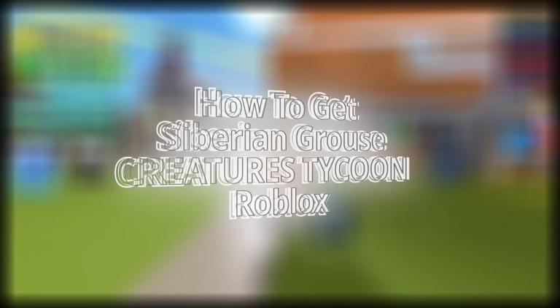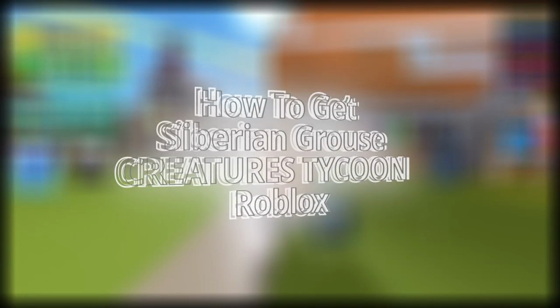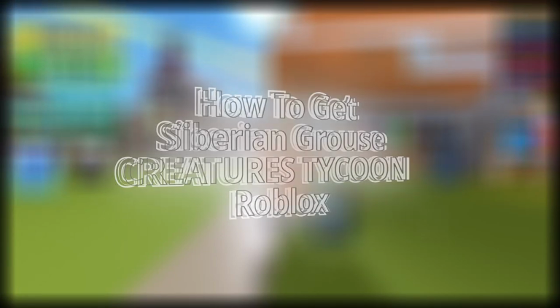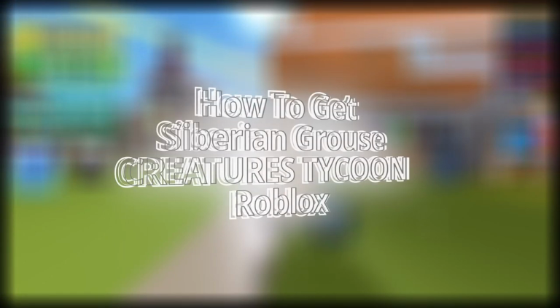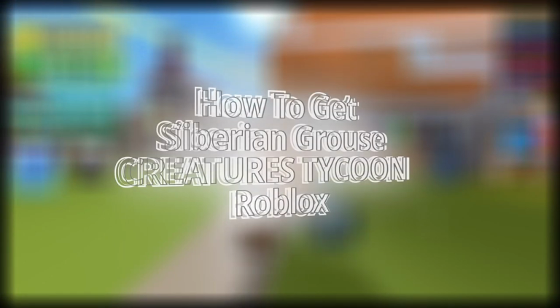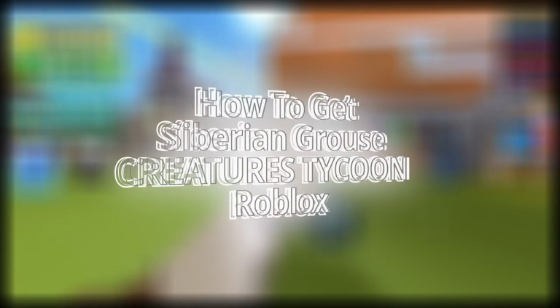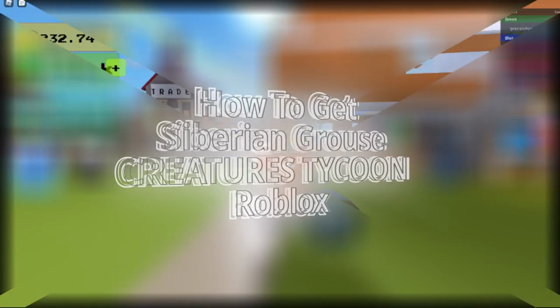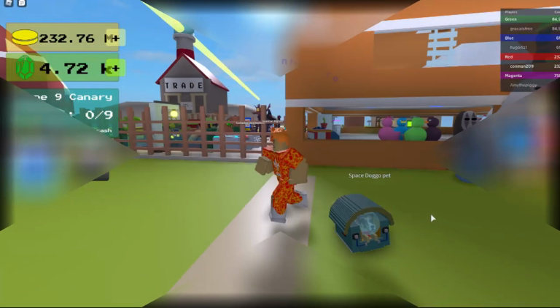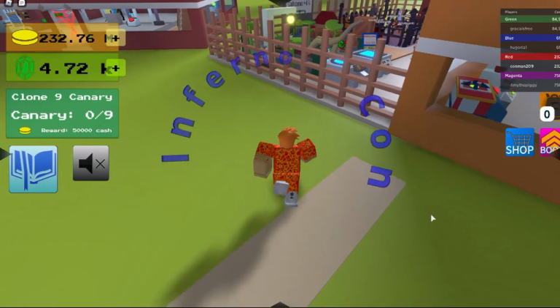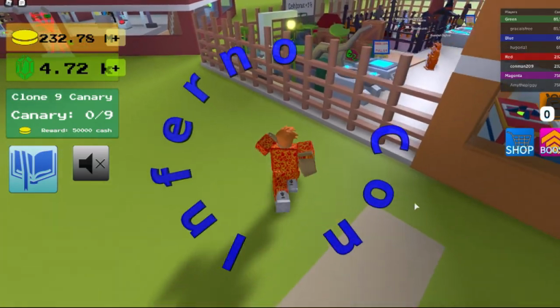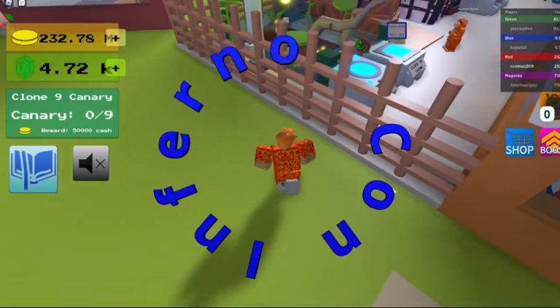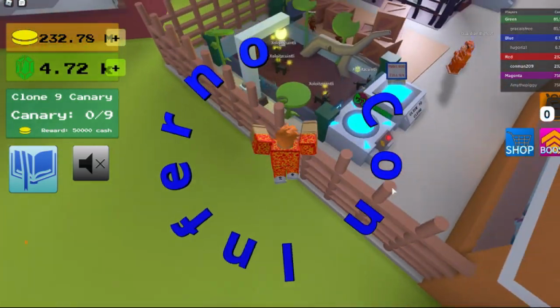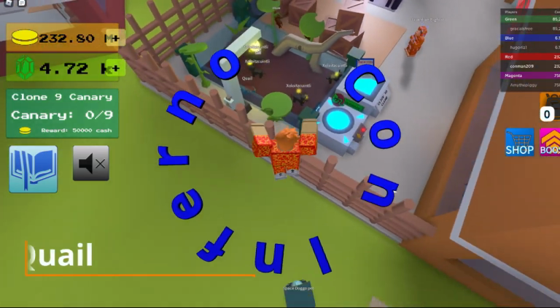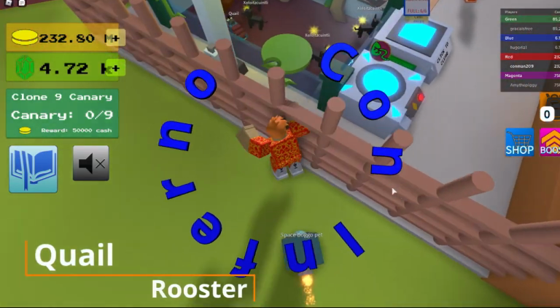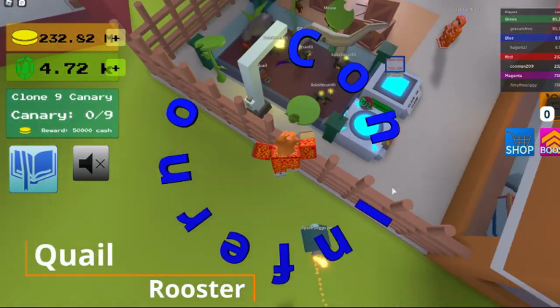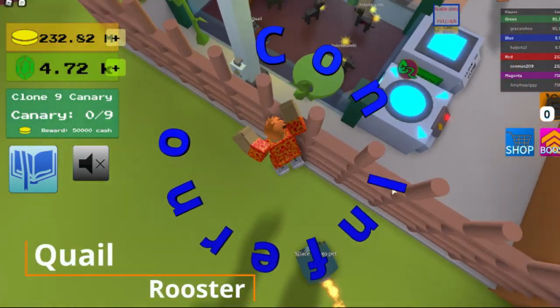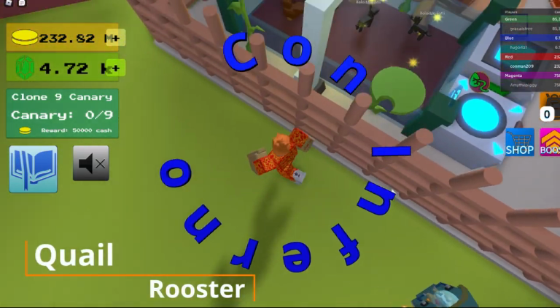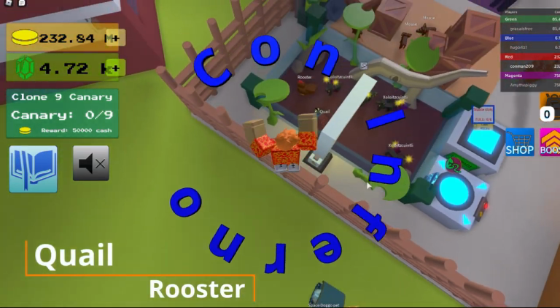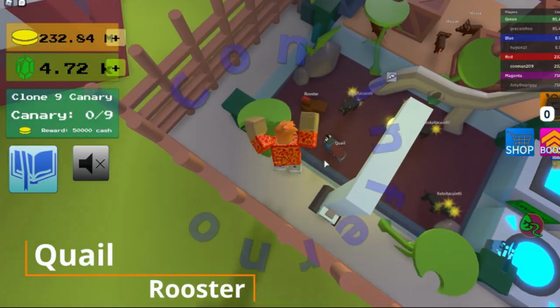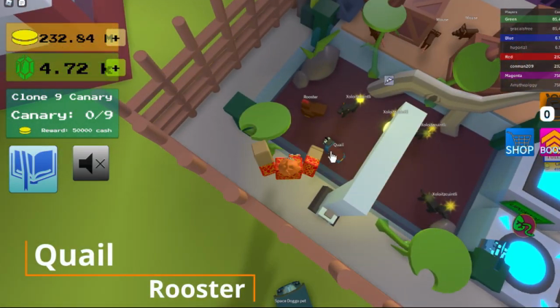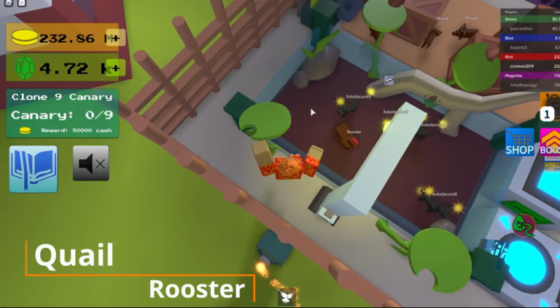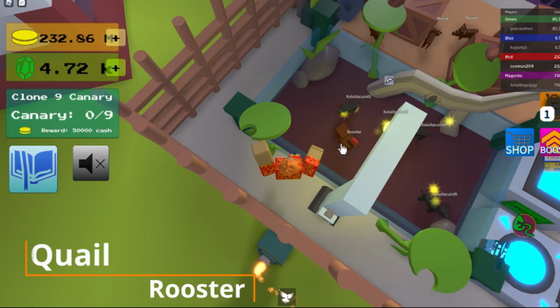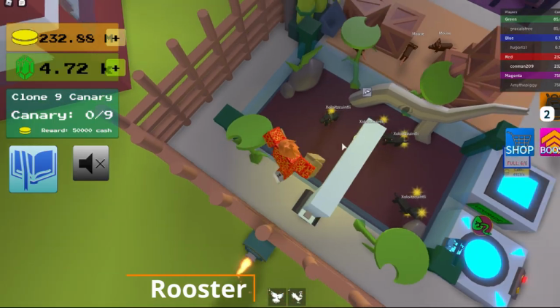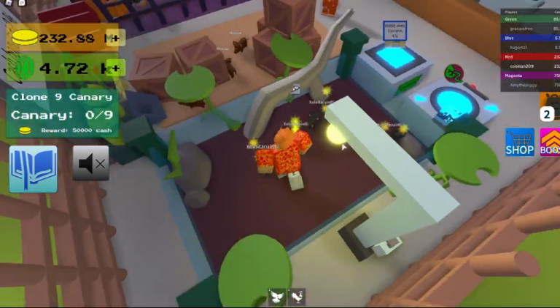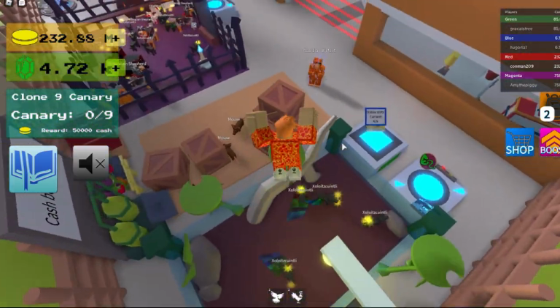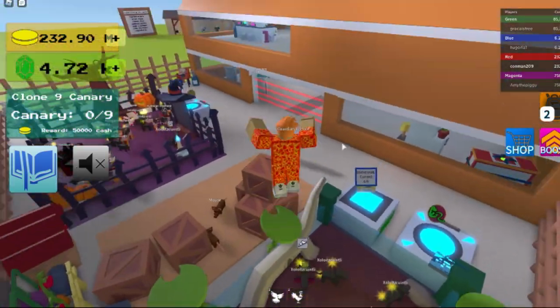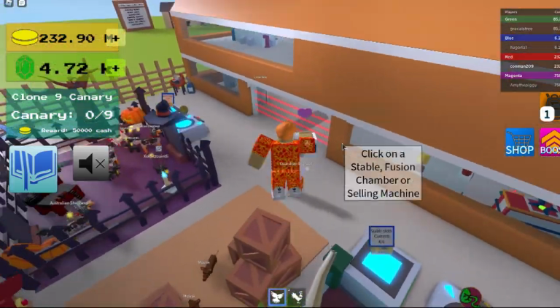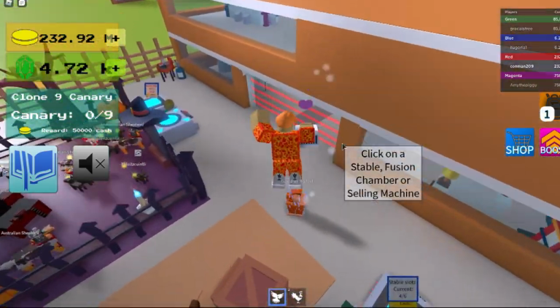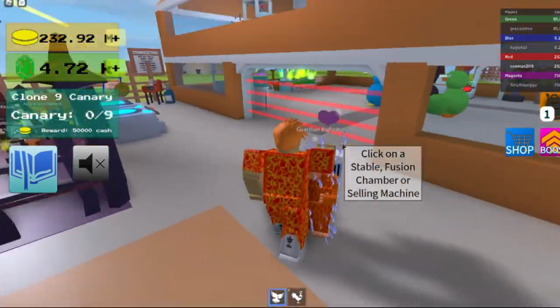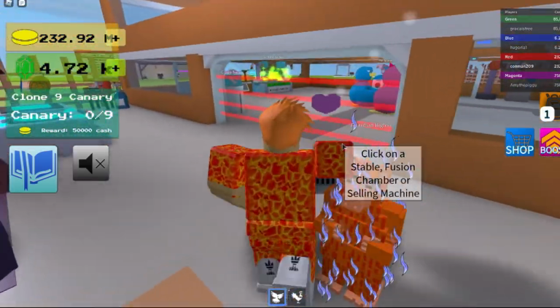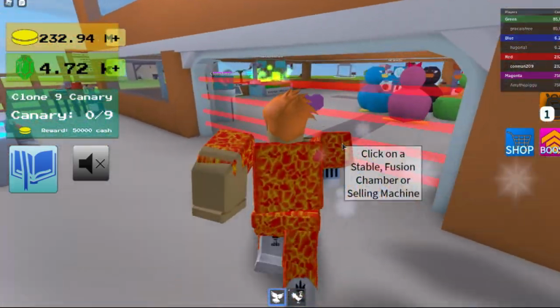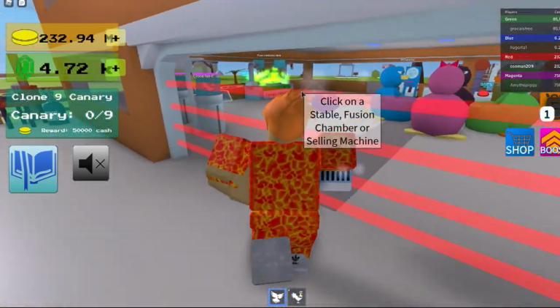Hey guys, today I'm going to be showing you how to get the Siberian Grouse. First, you go over and get your rooster and quail, and then you put them both in the fusion chamber.